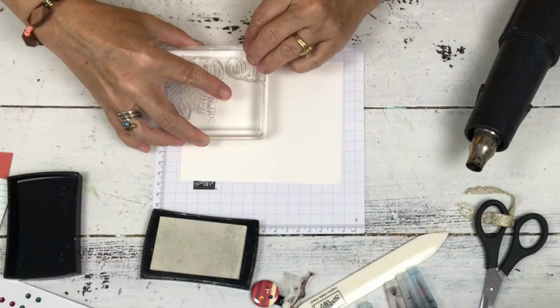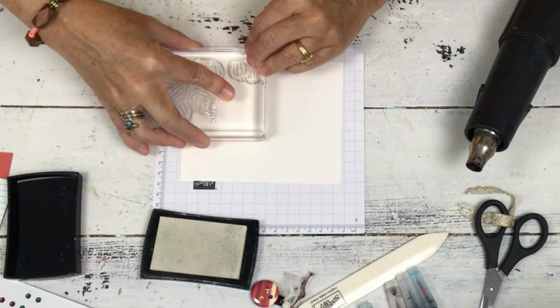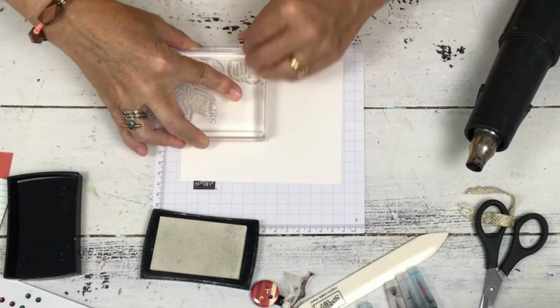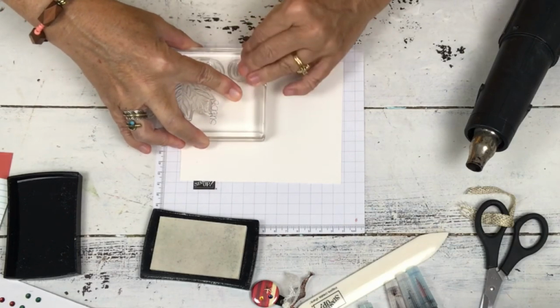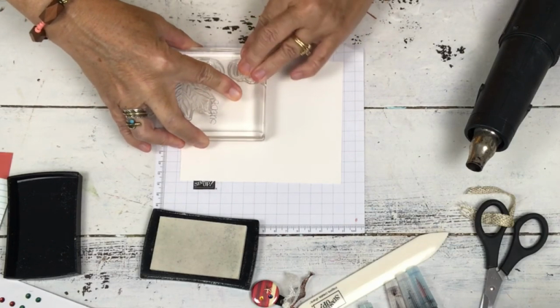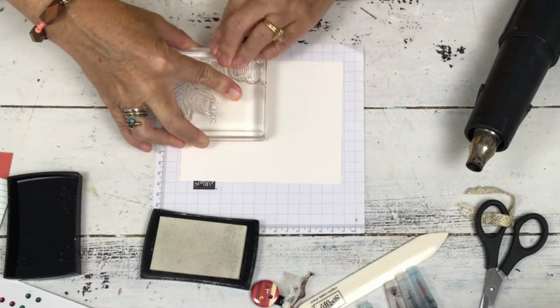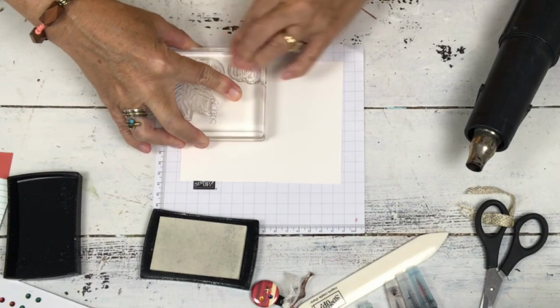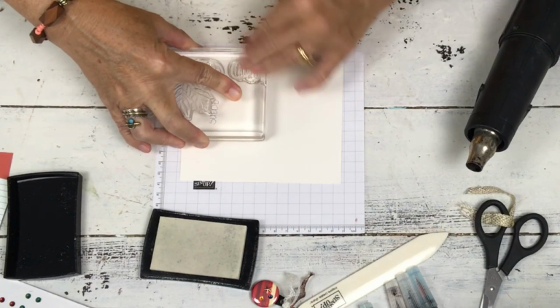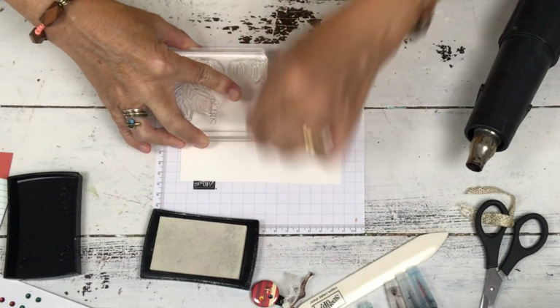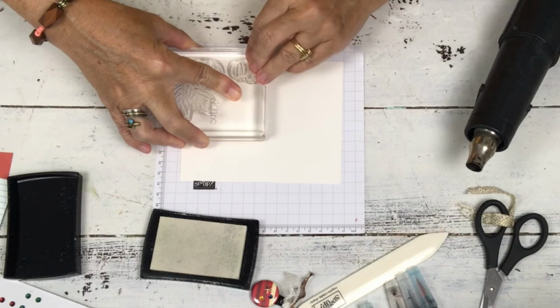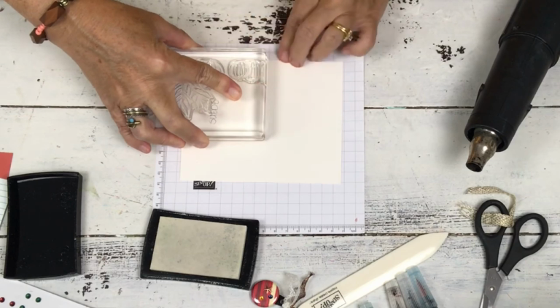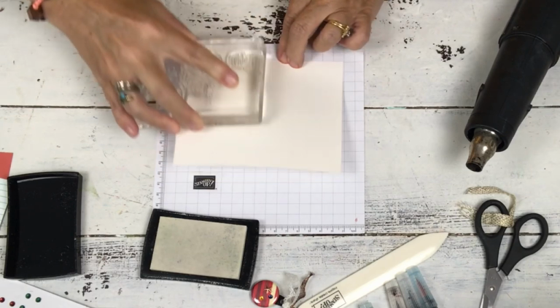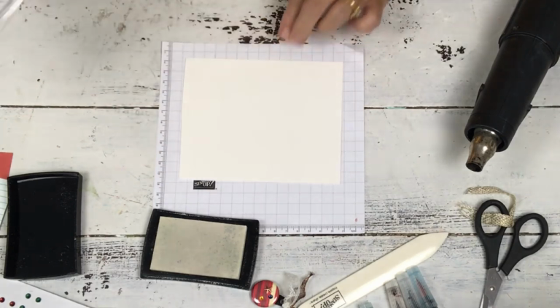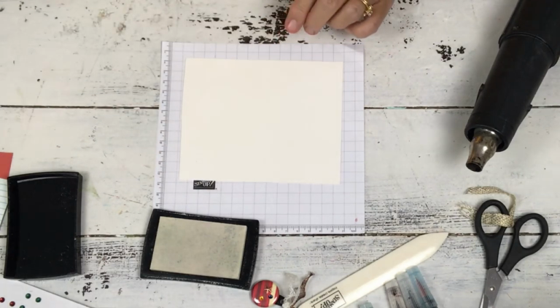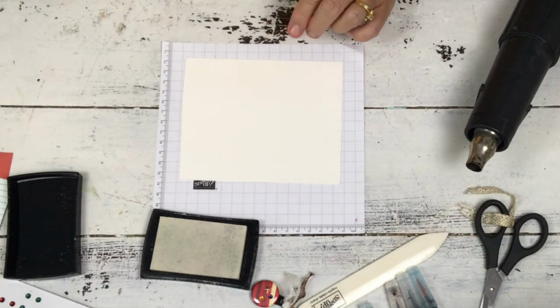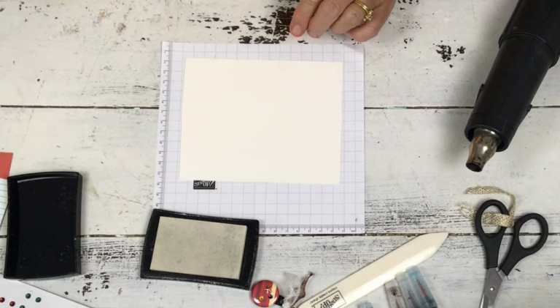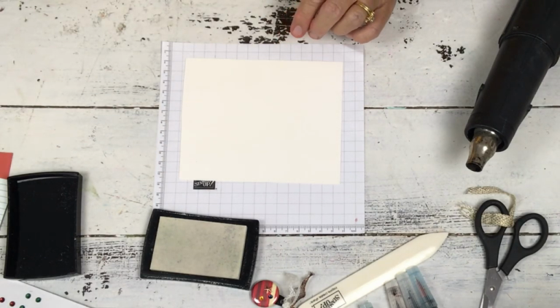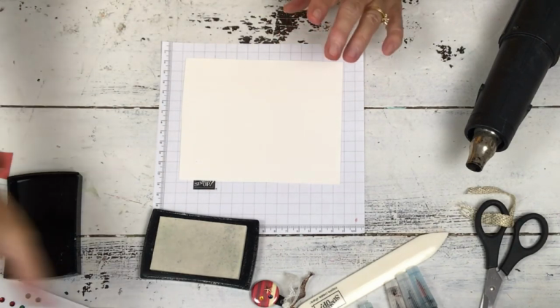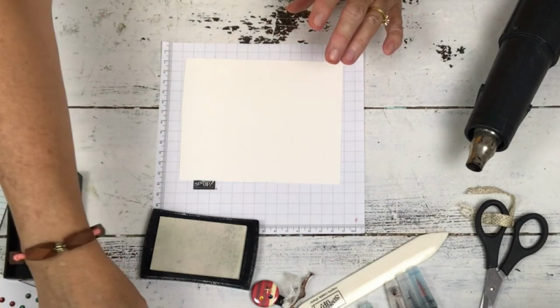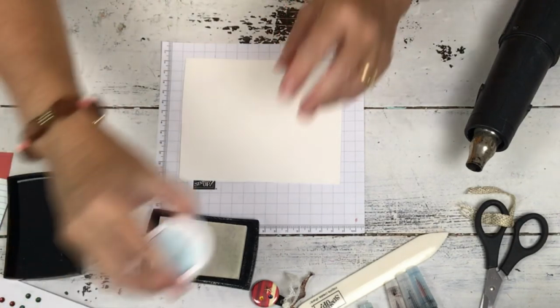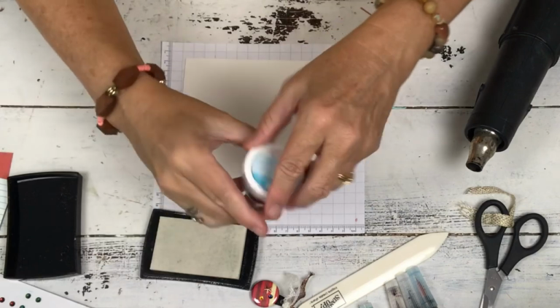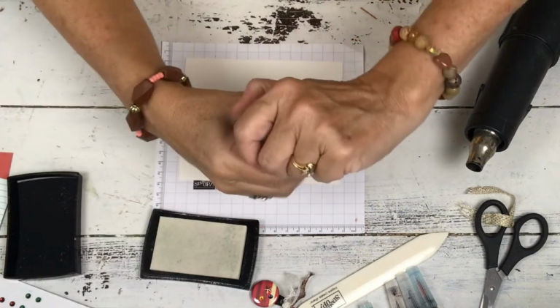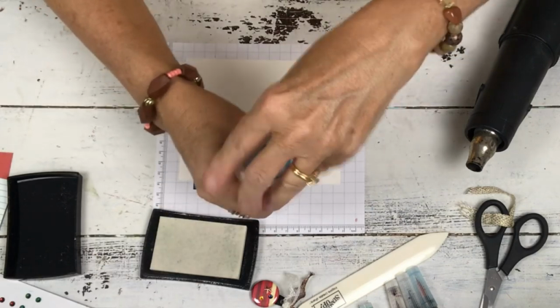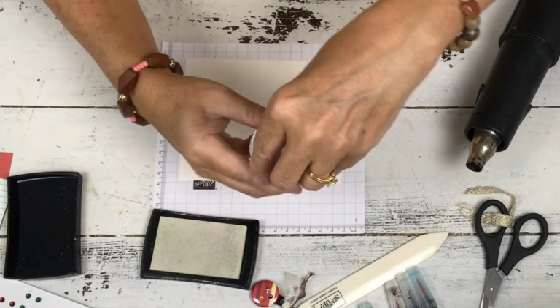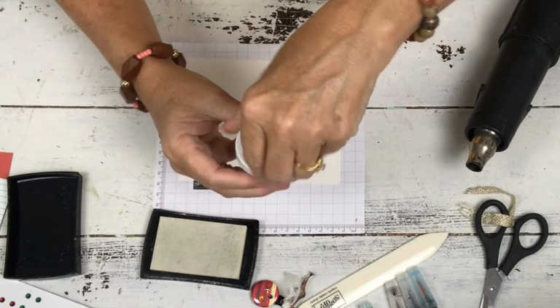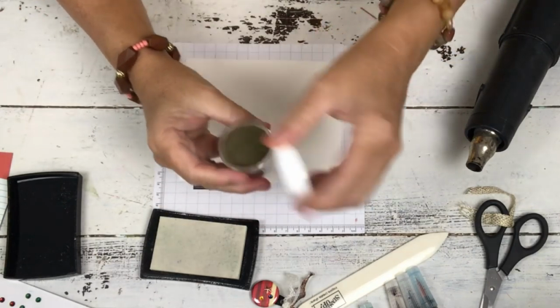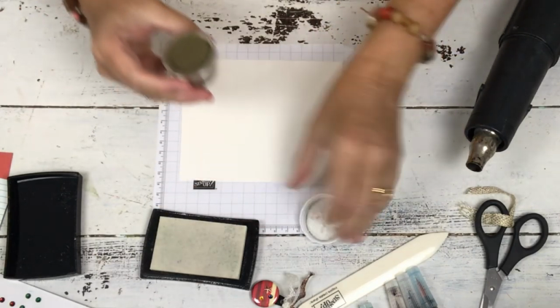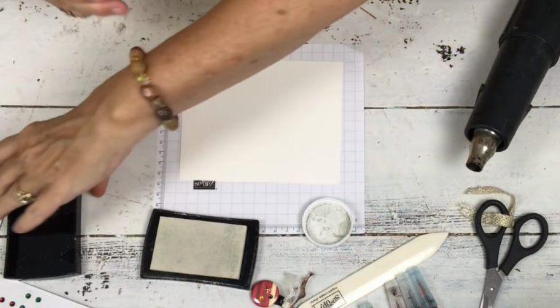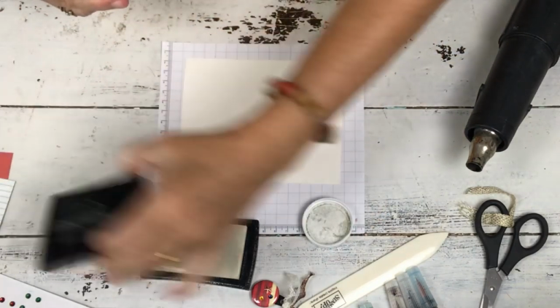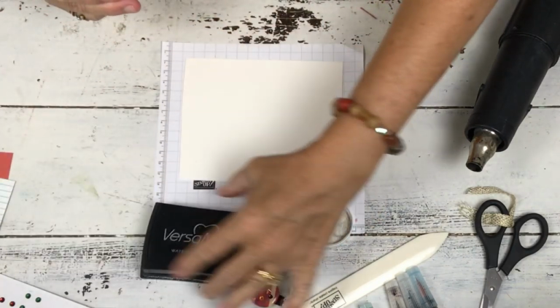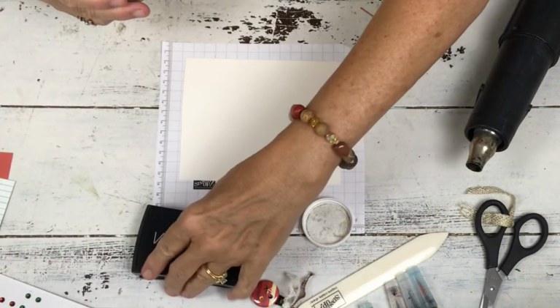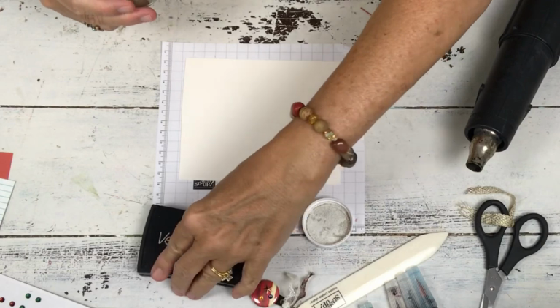With this stamp pad it's sticky so you can emboss with it, and I resisted the urge to use copper because I've done a lot of copper recently. I'm done with that.